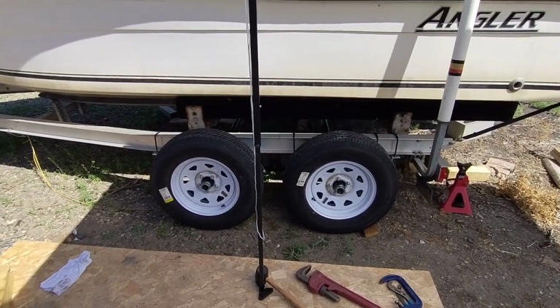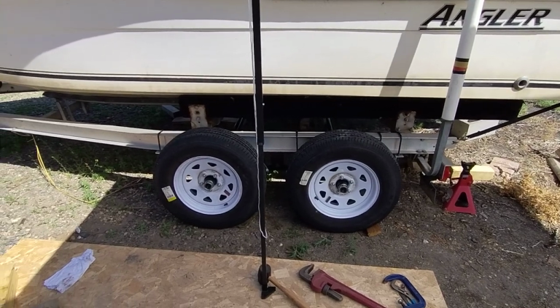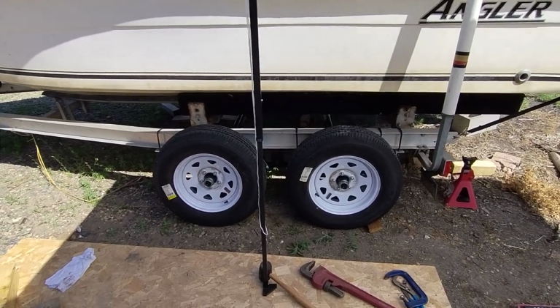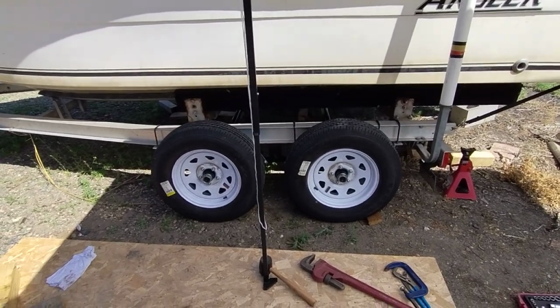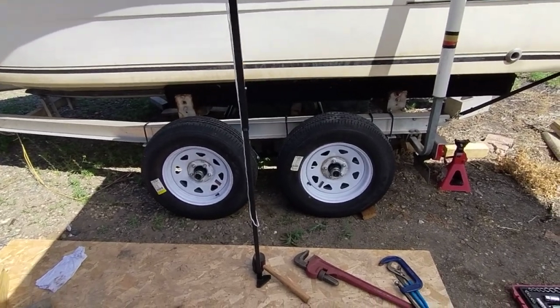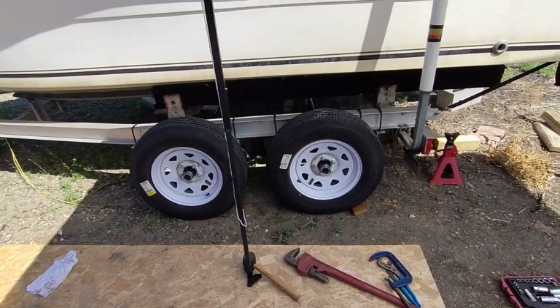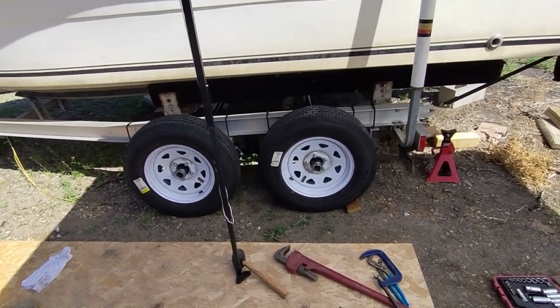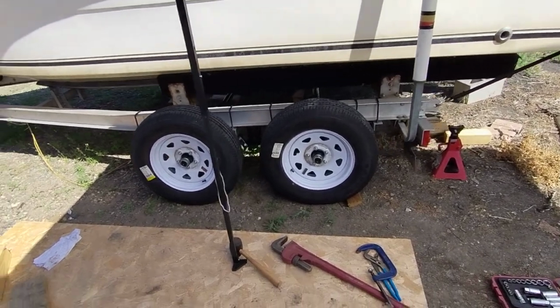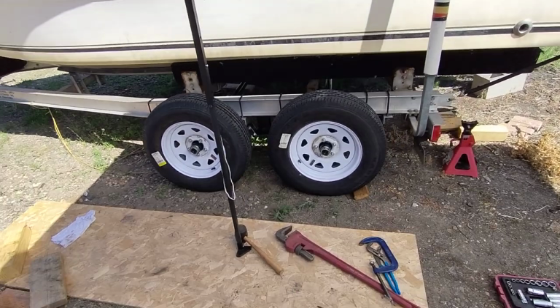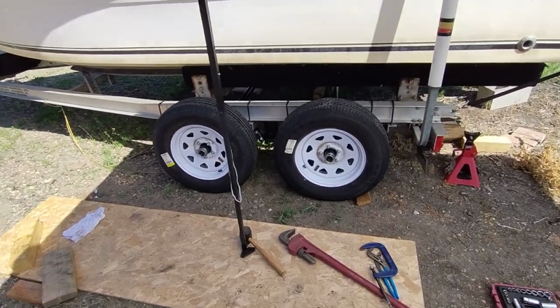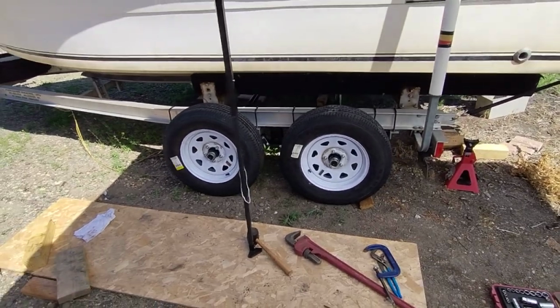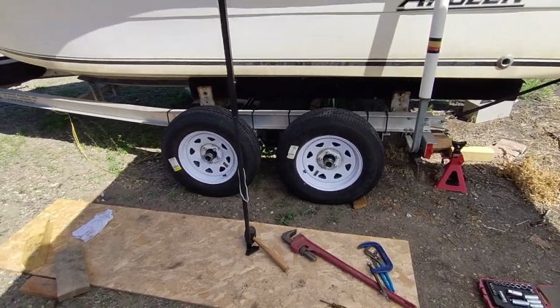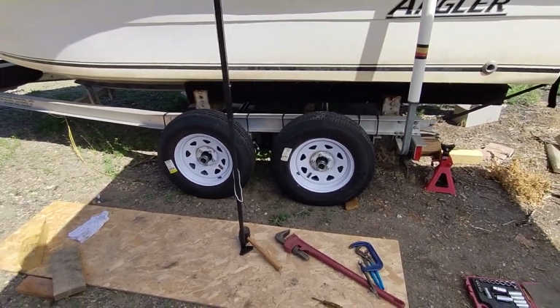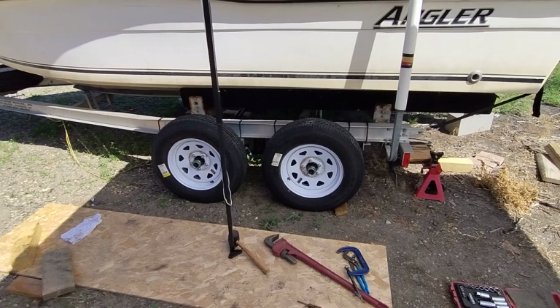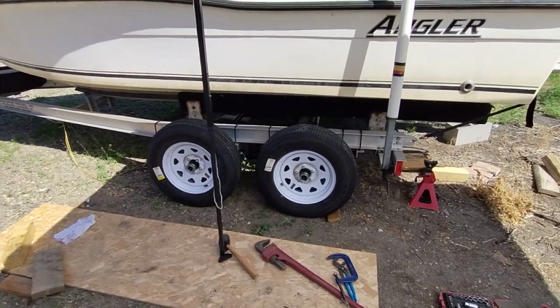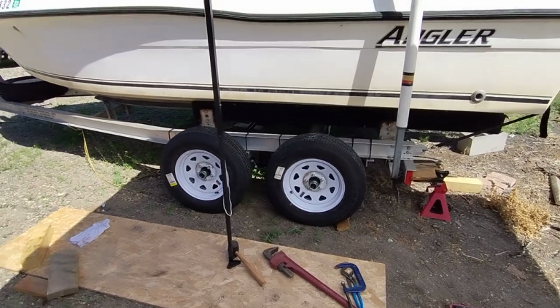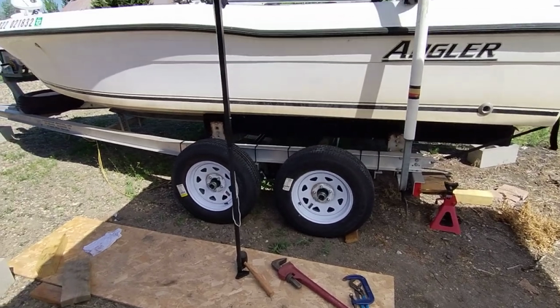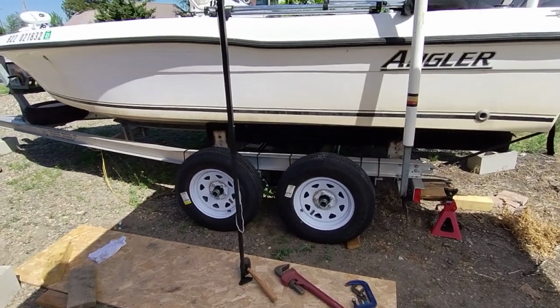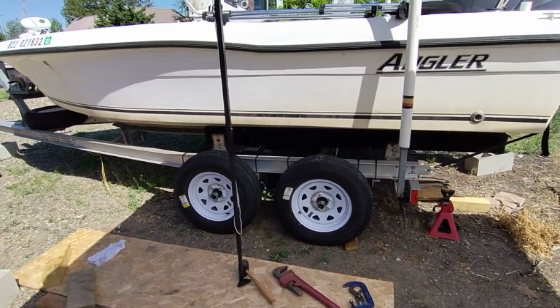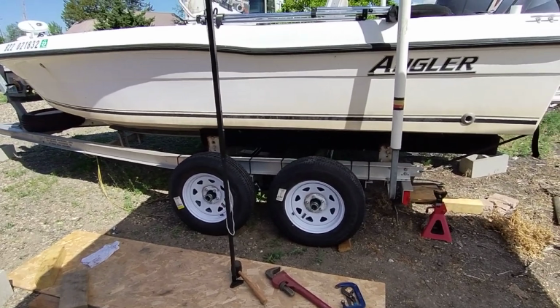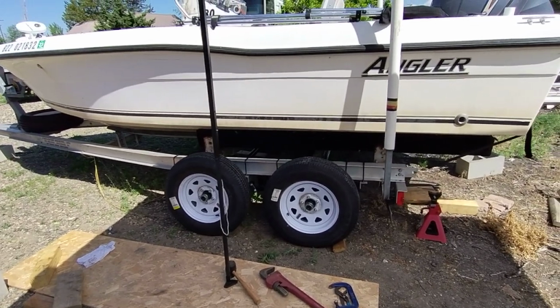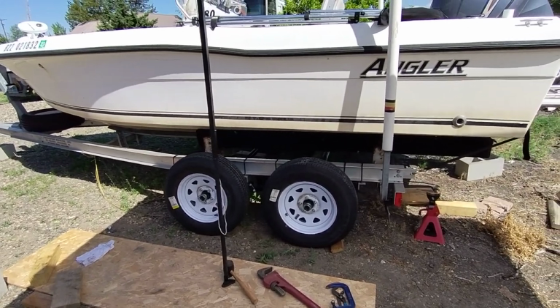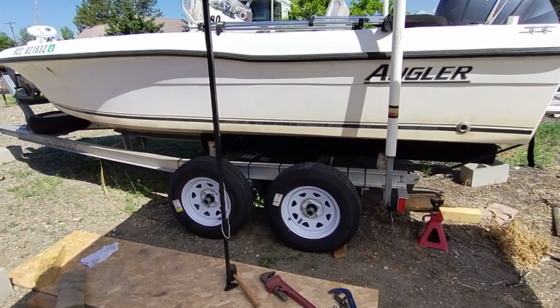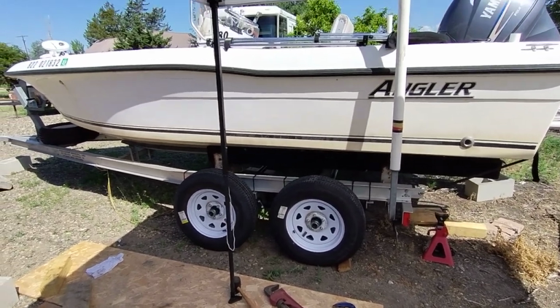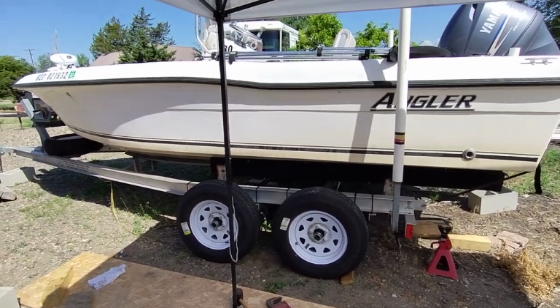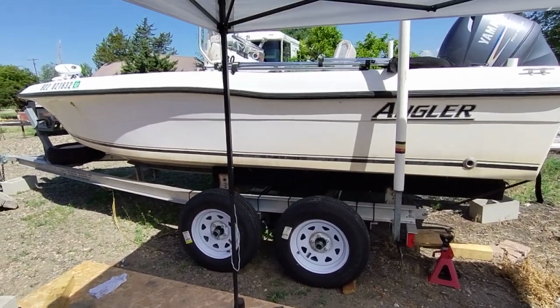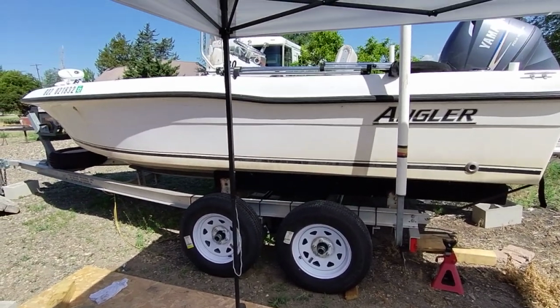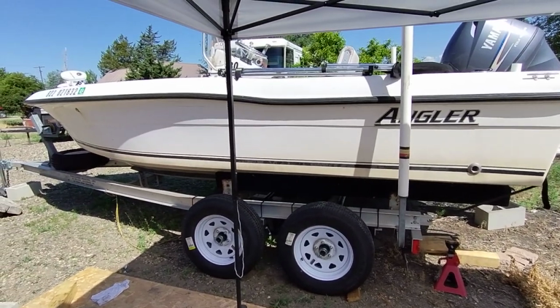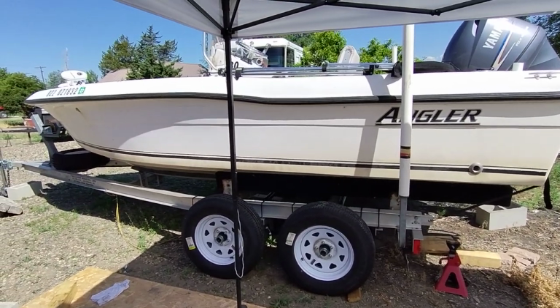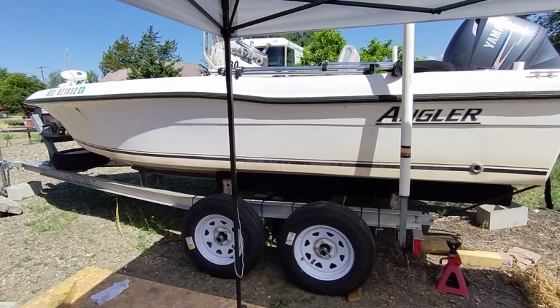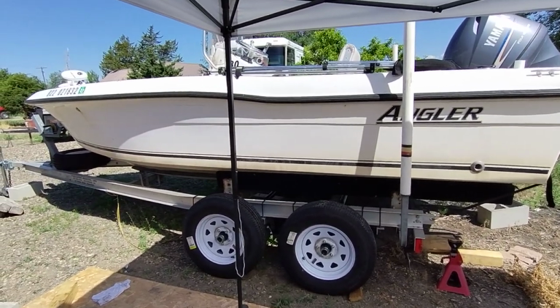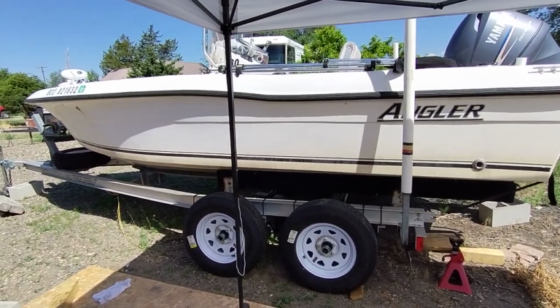So here we are, it's Memorial Day and we have wheels down, blocks are off and it just looks fantastic.